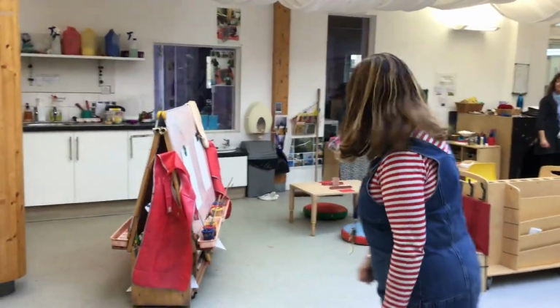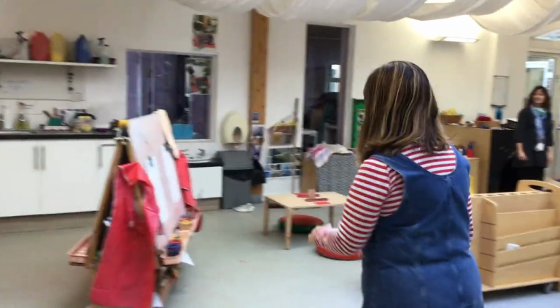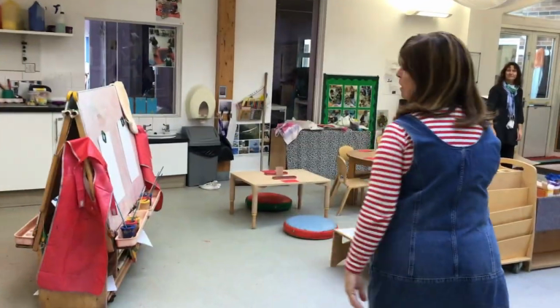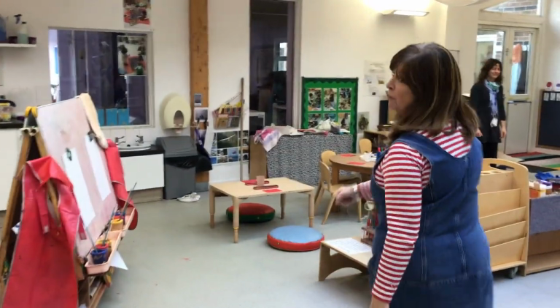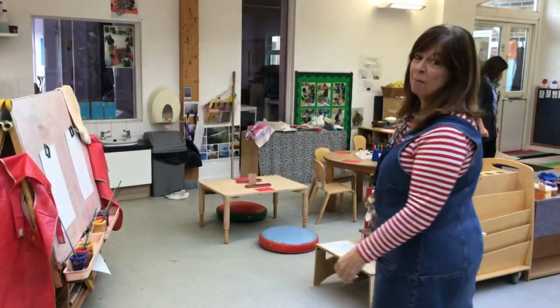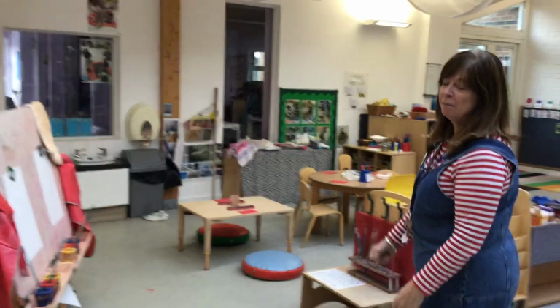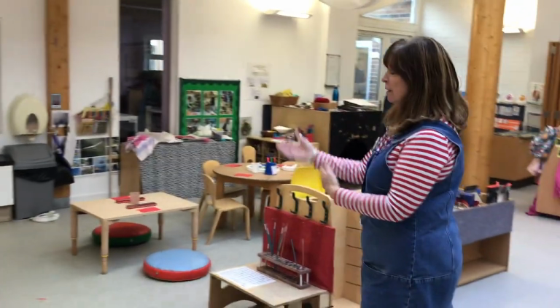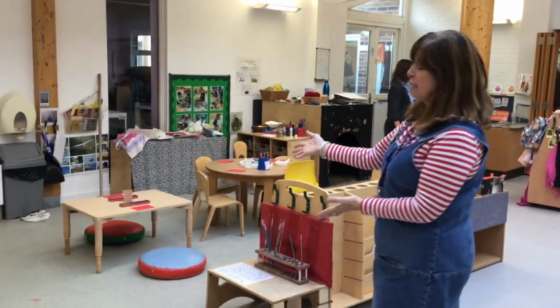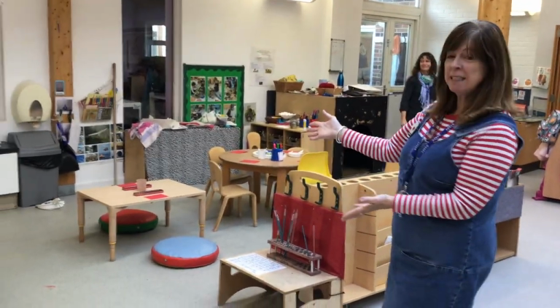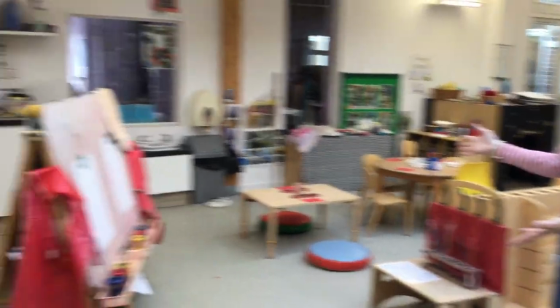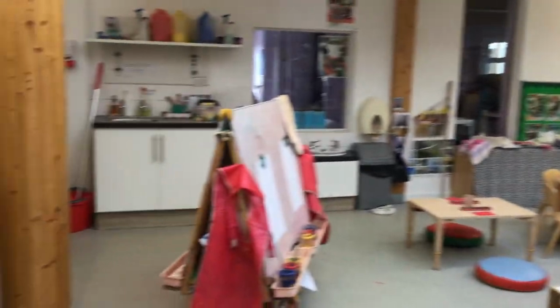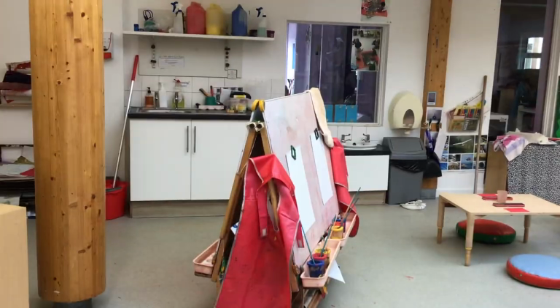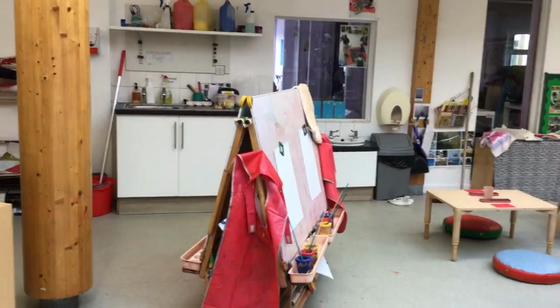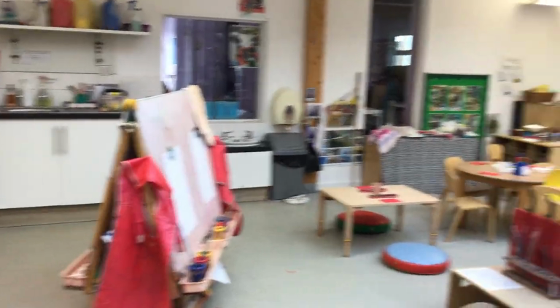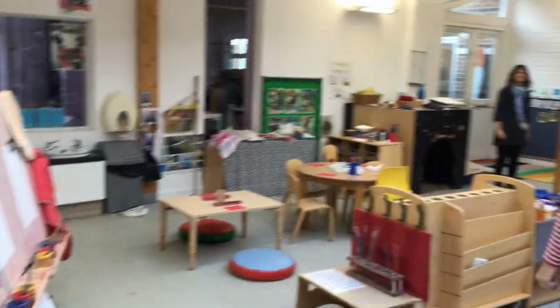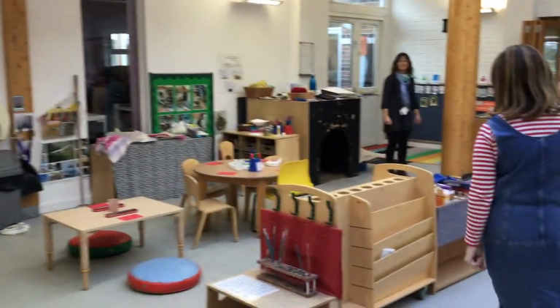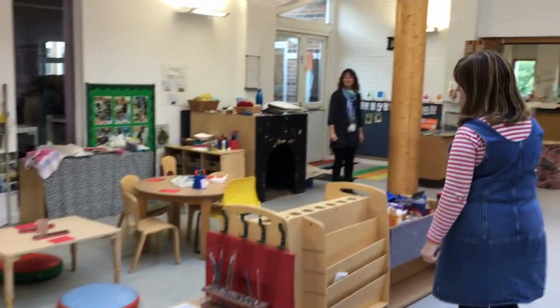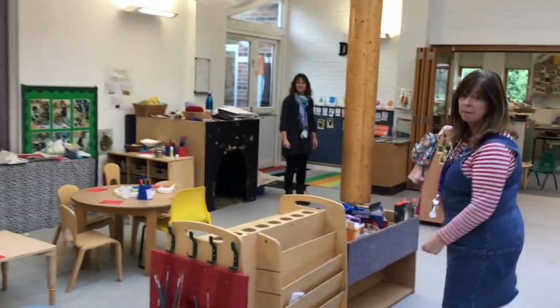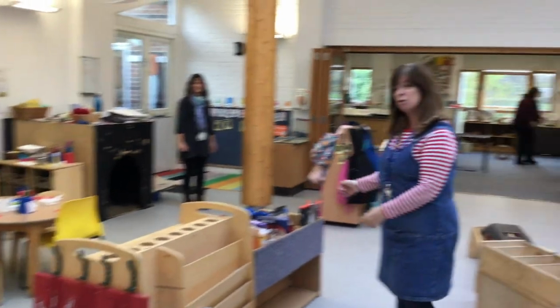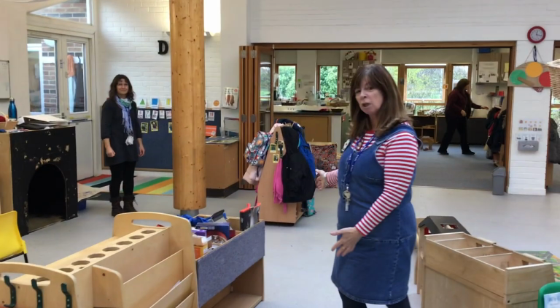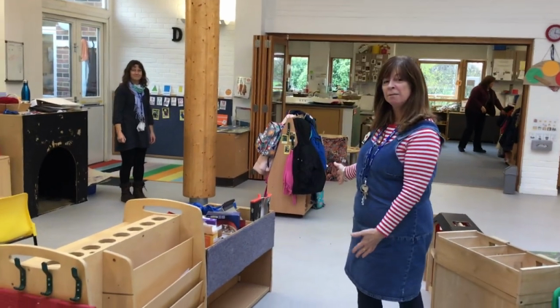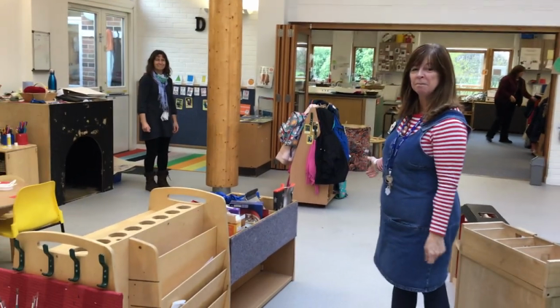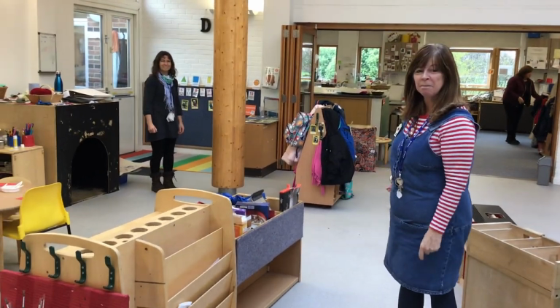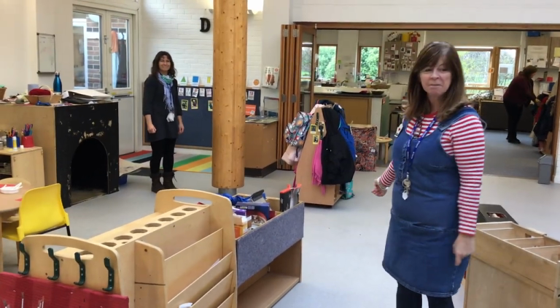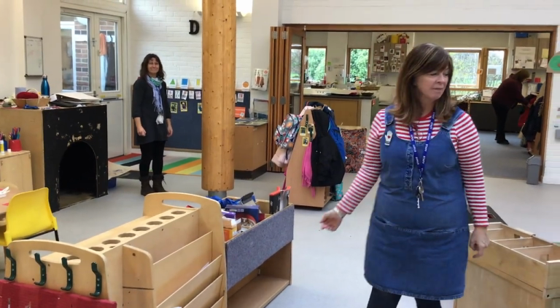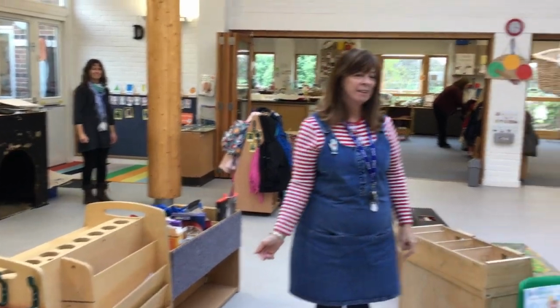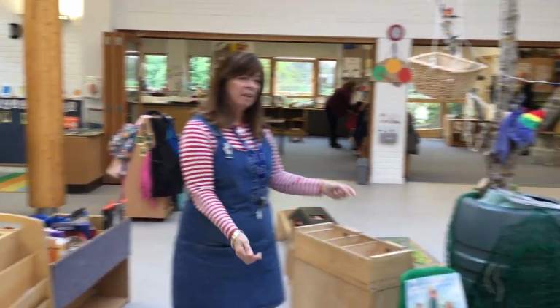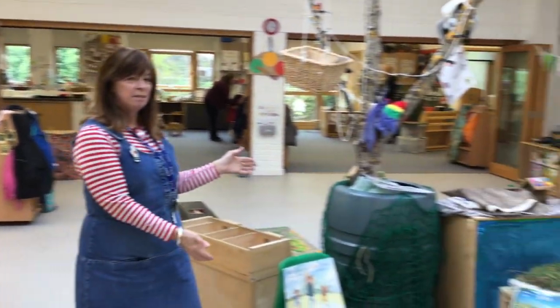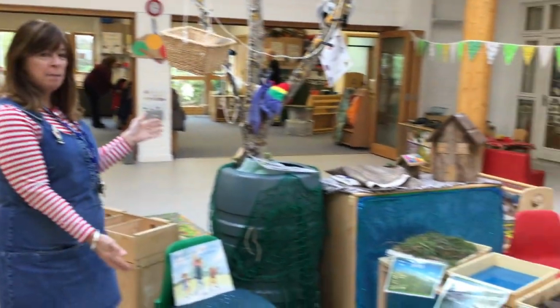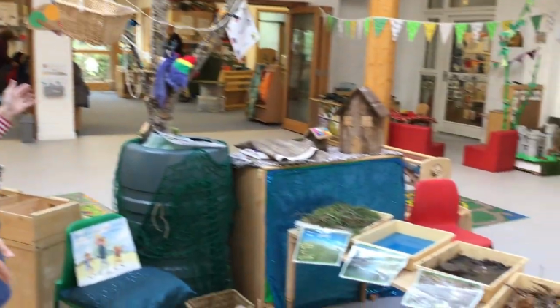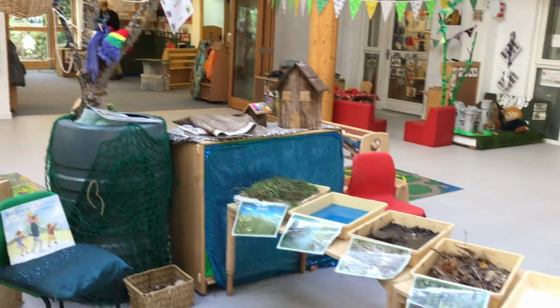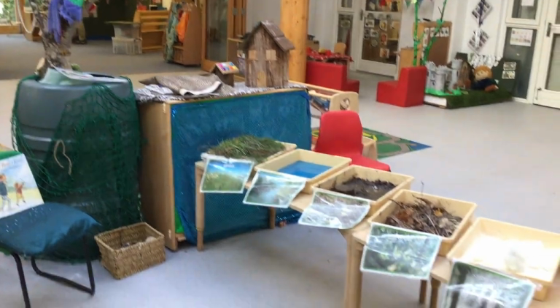Over here there's lots of things happening. There's painting, there's some junk modeling, there's a bear hunt happening here.